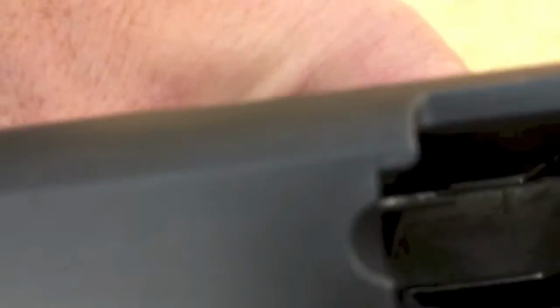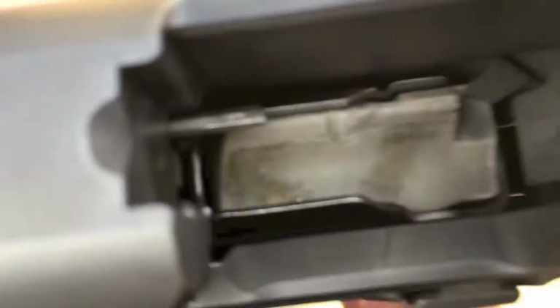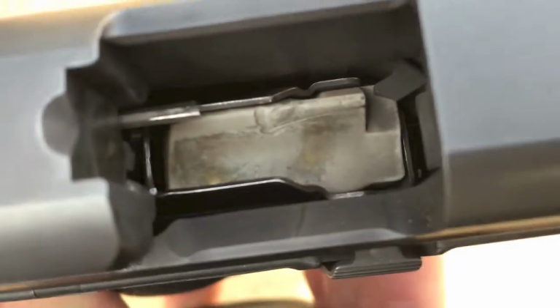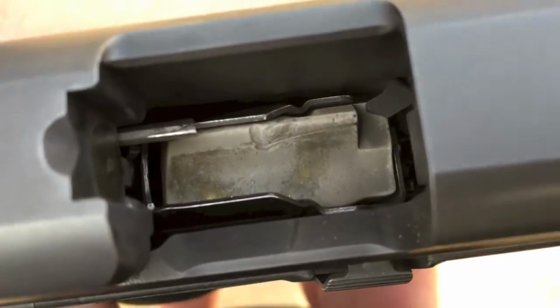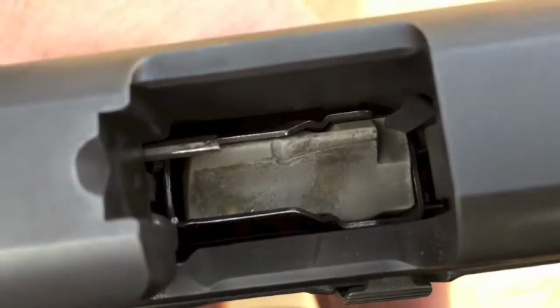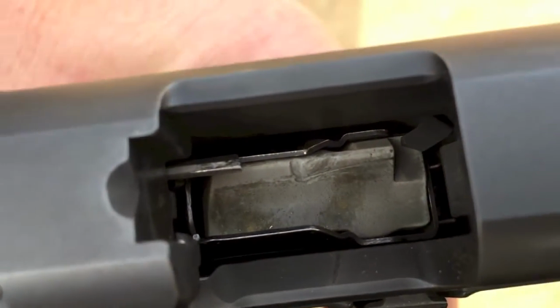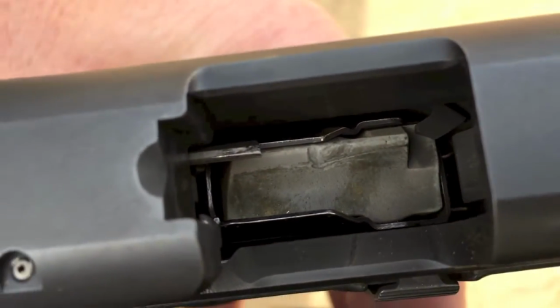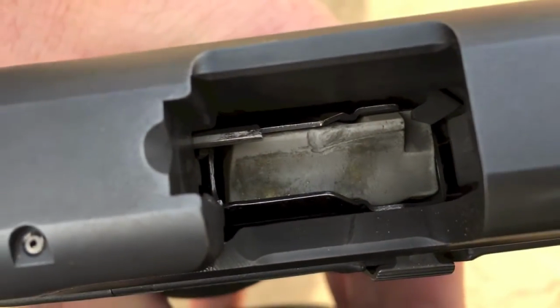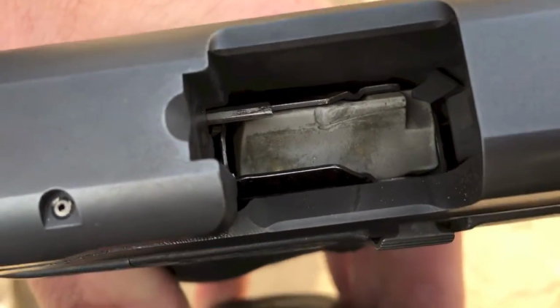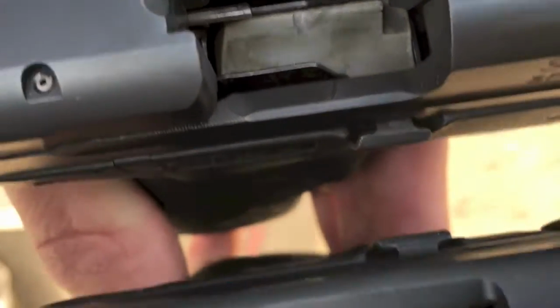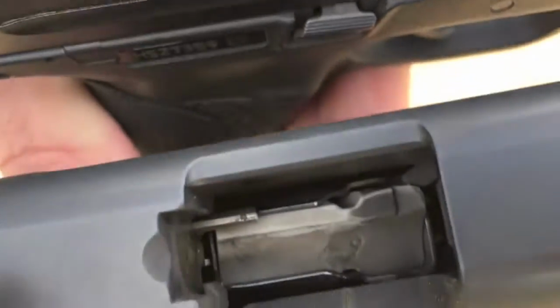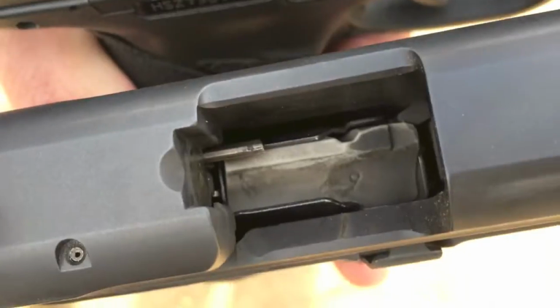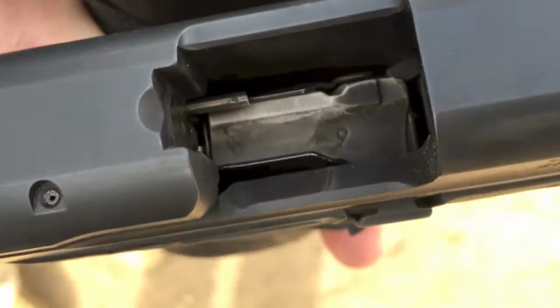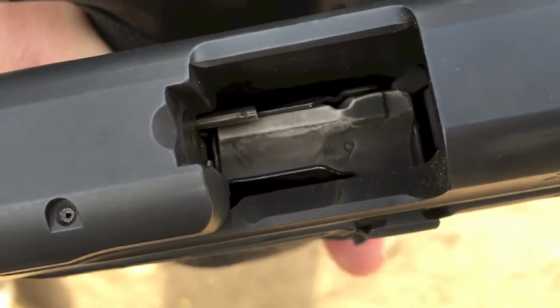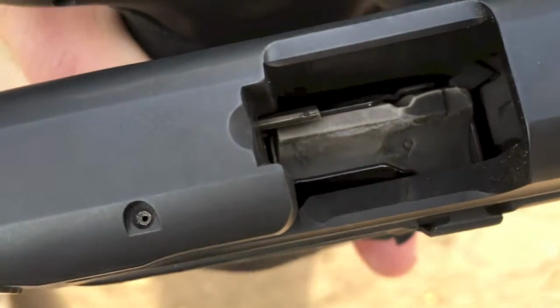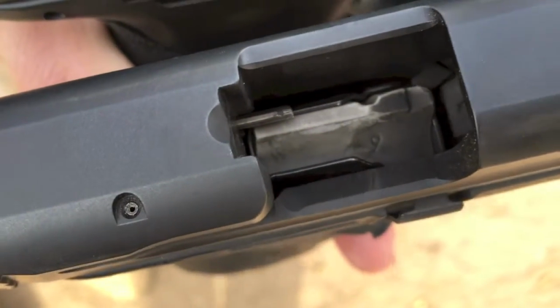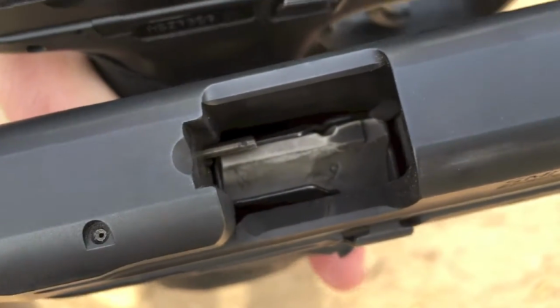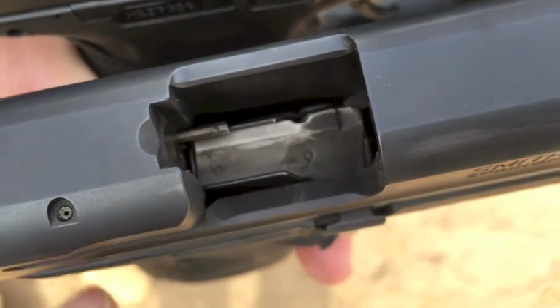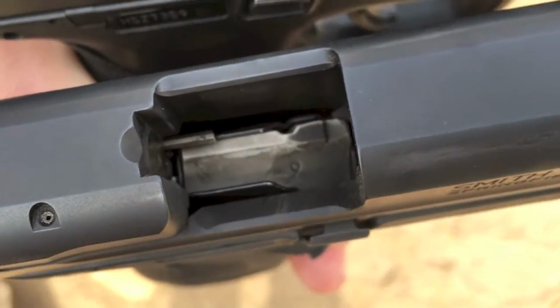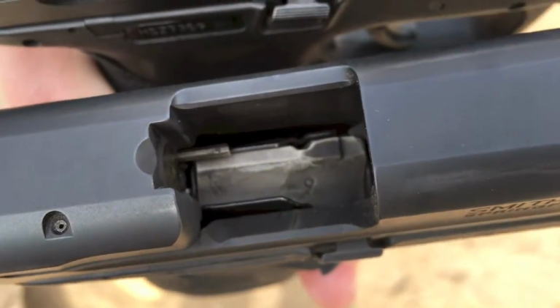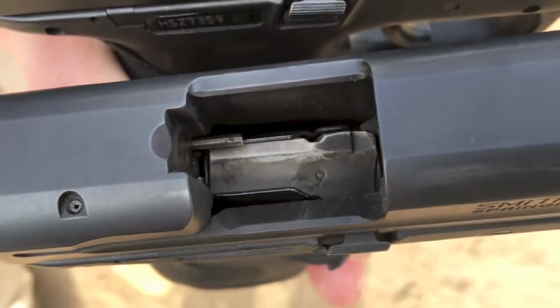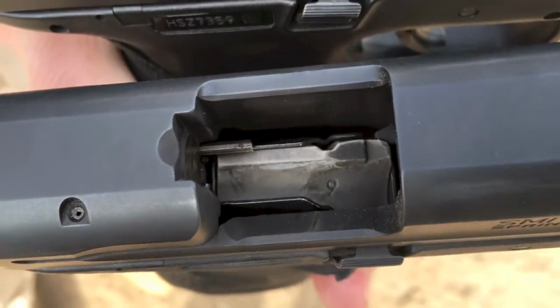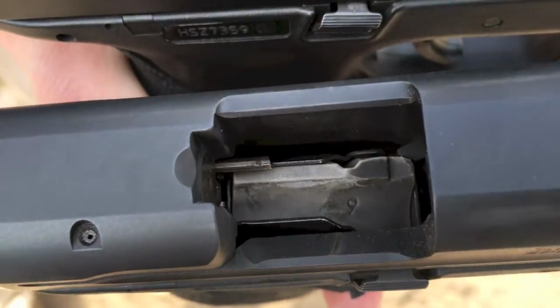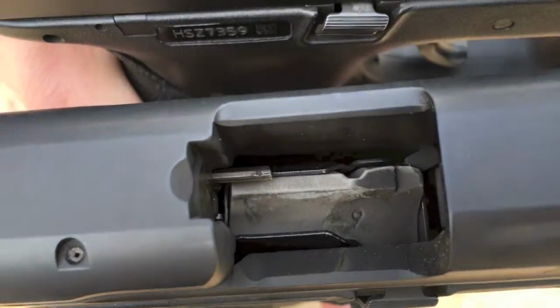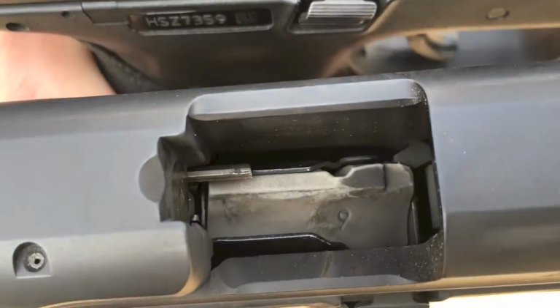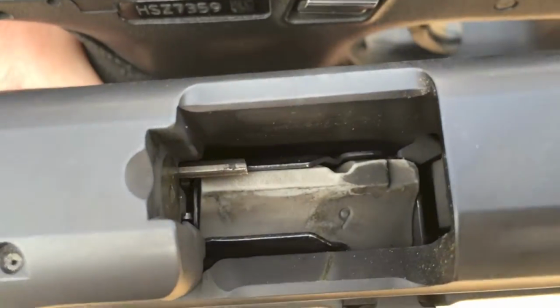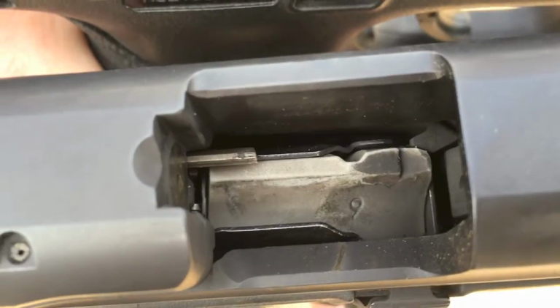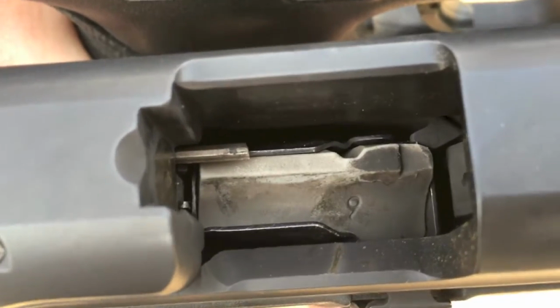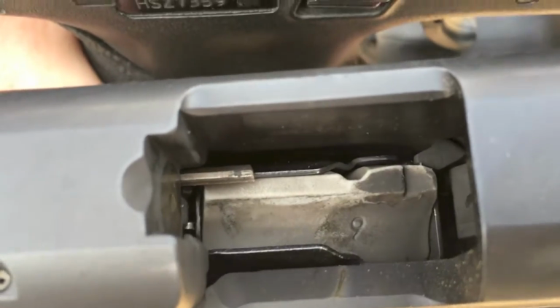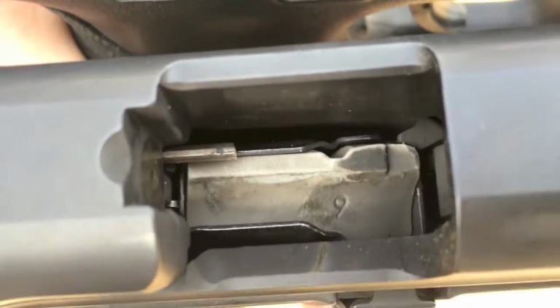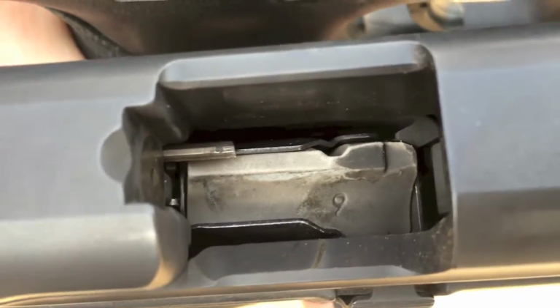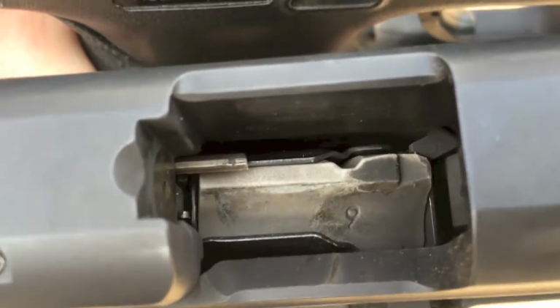Old follower — no problem at all. It drops free every time. So I don't think it's necessarily the California compliant magazines that have this issue — it's the followers.